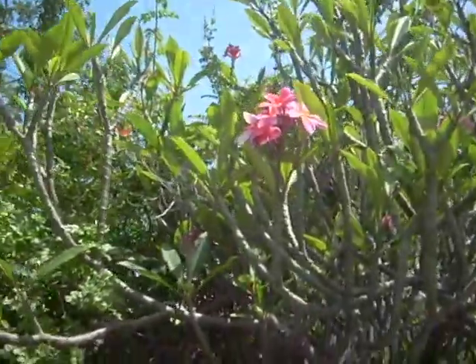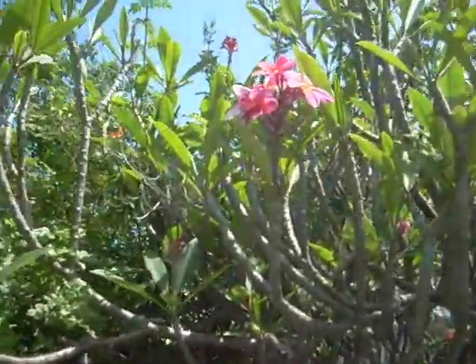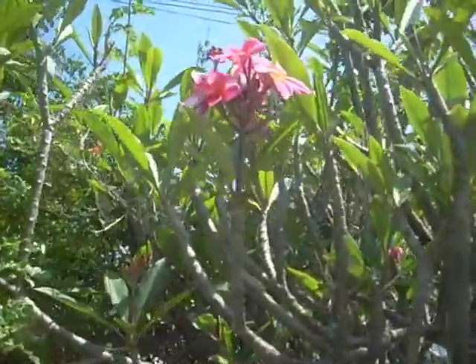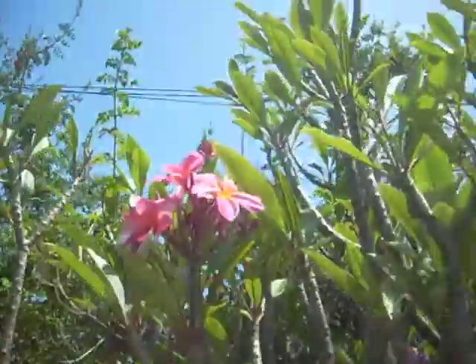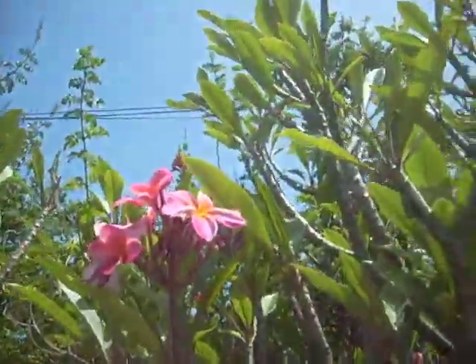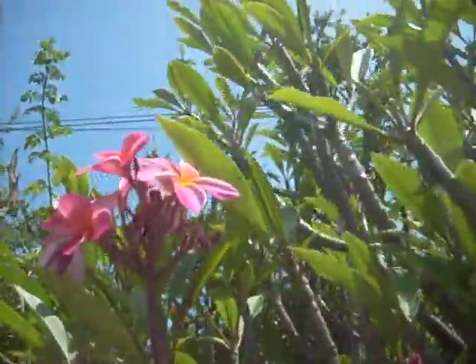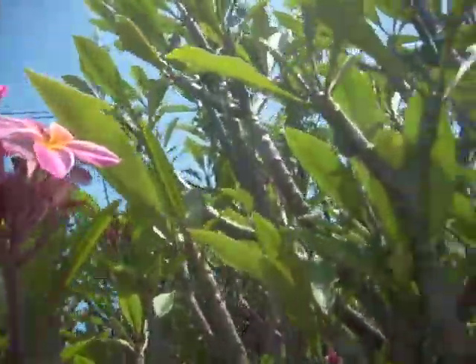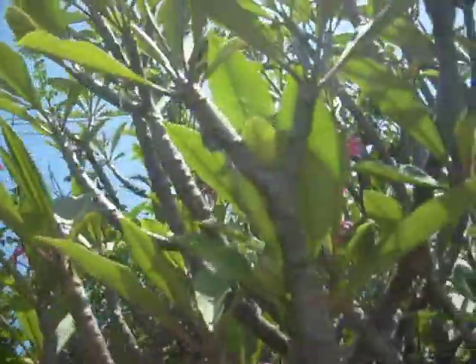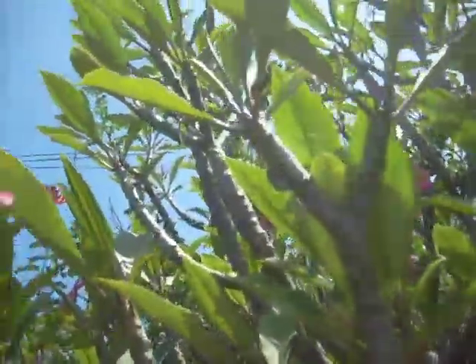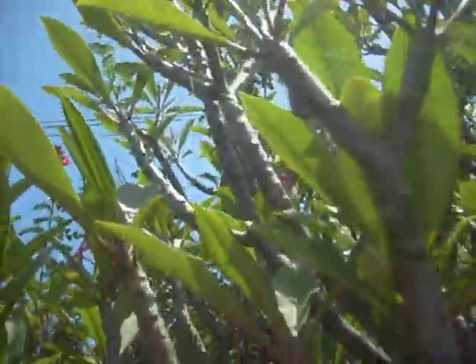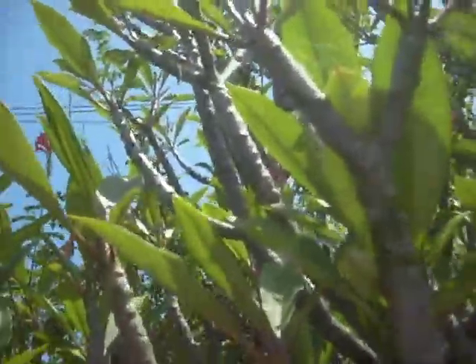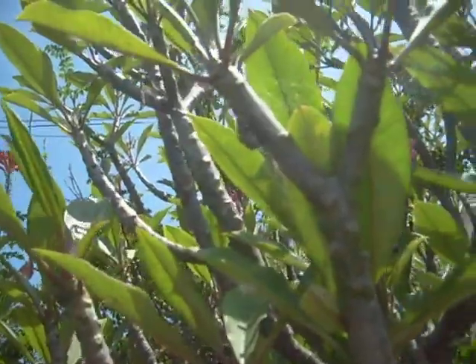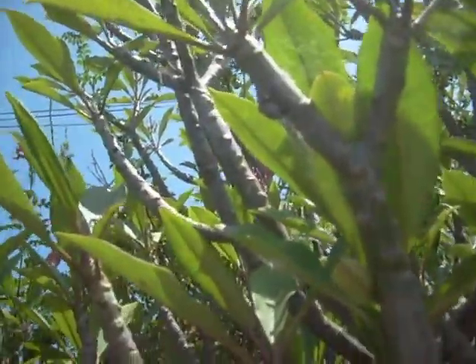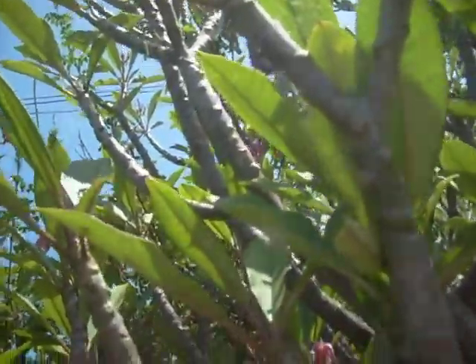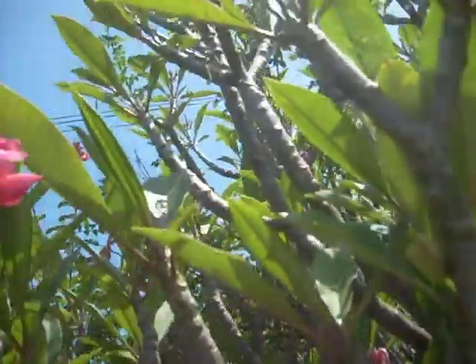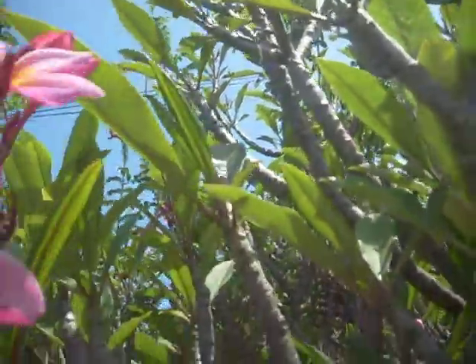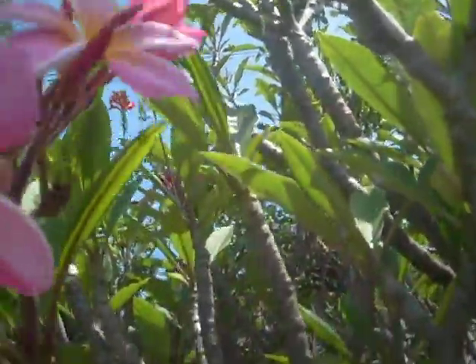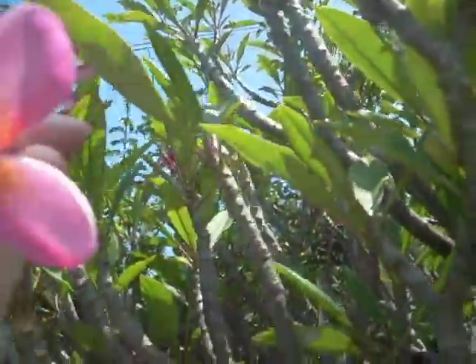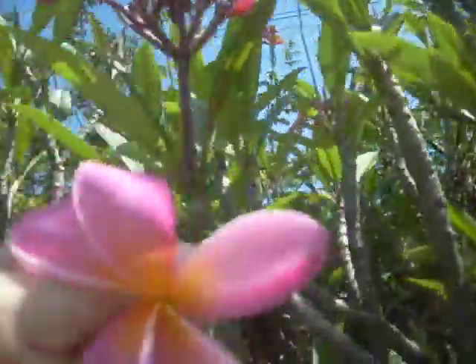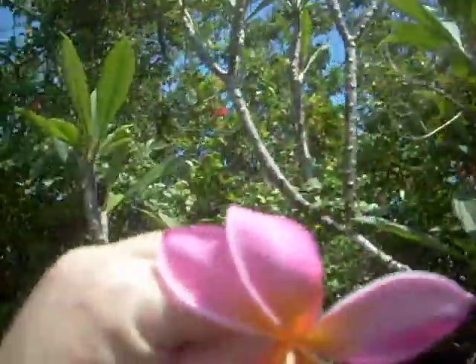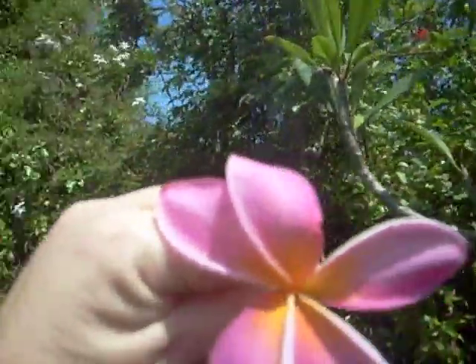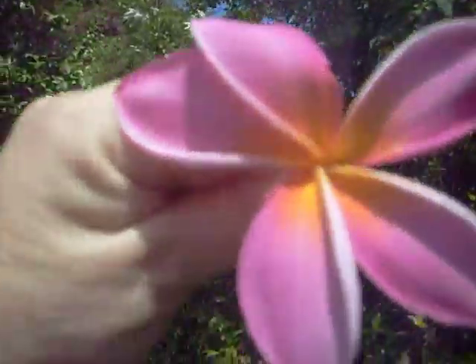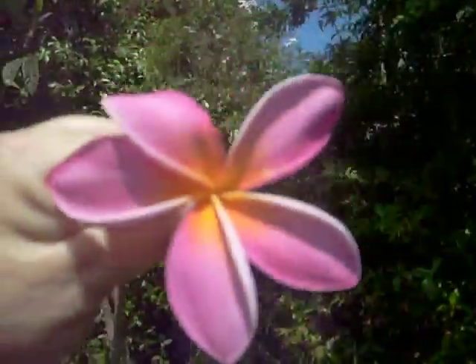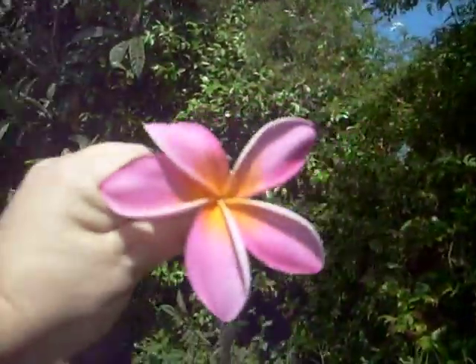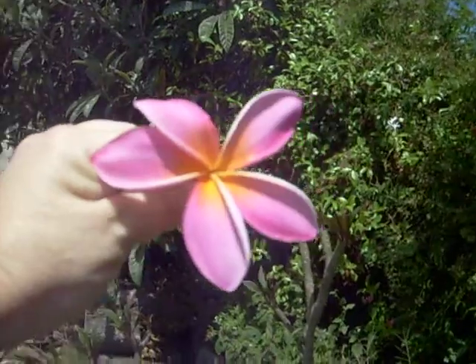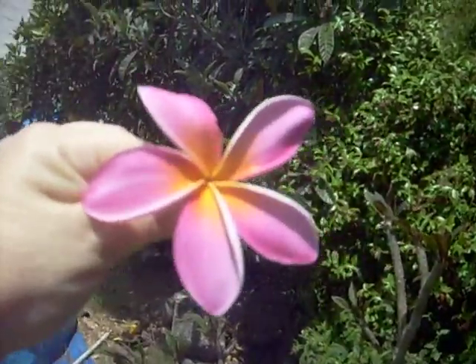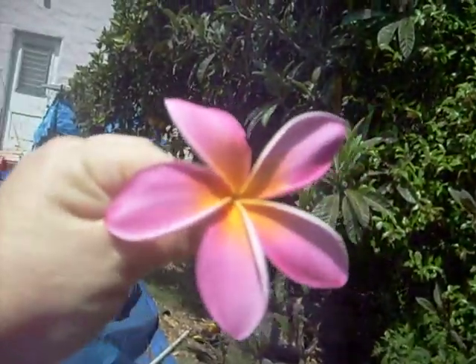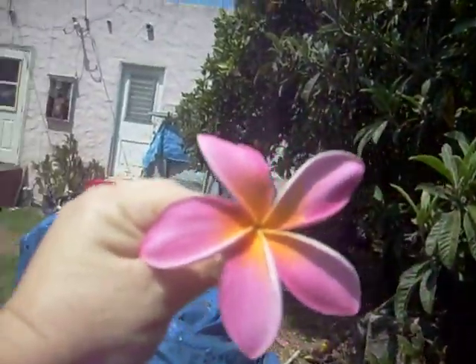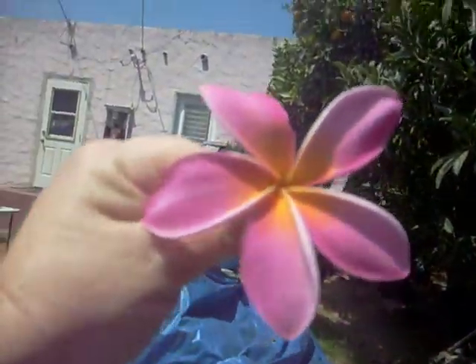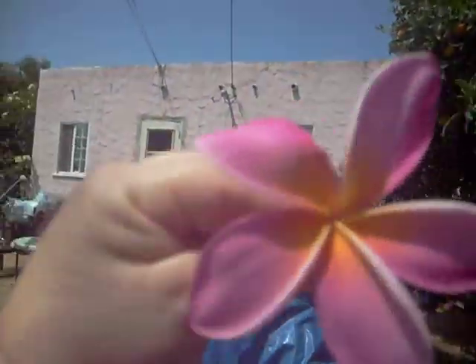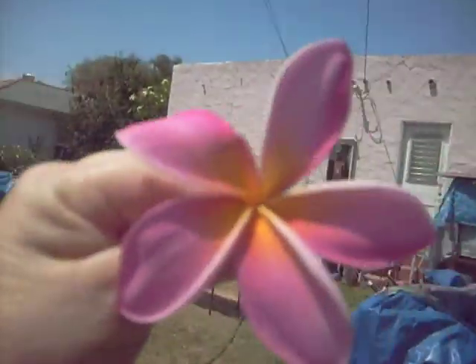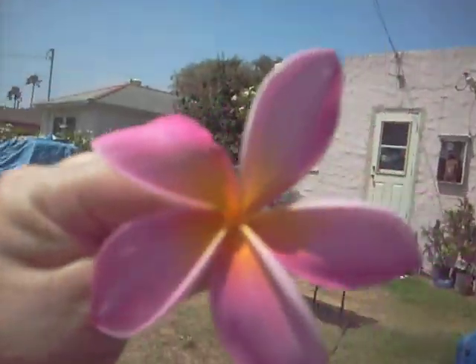Let's see if I can grab one. Let's see how big it is. See how big that is? Oh, I wish I could smell it. It's really good.